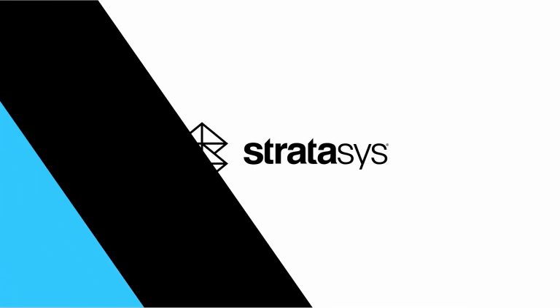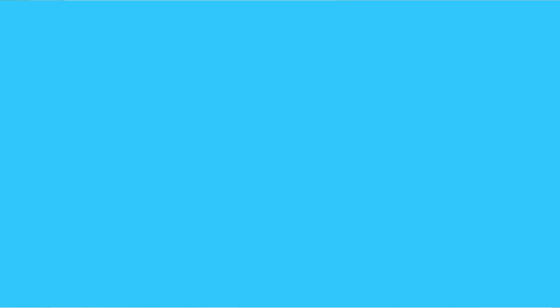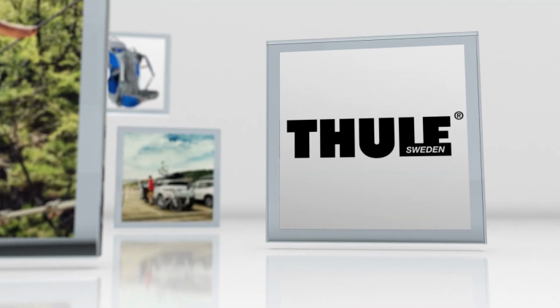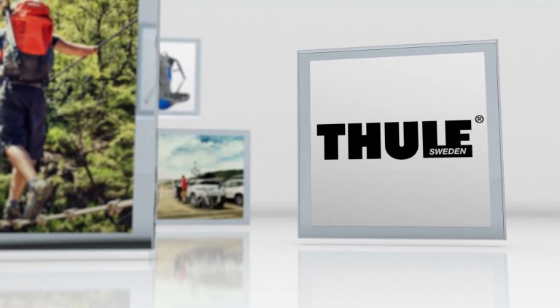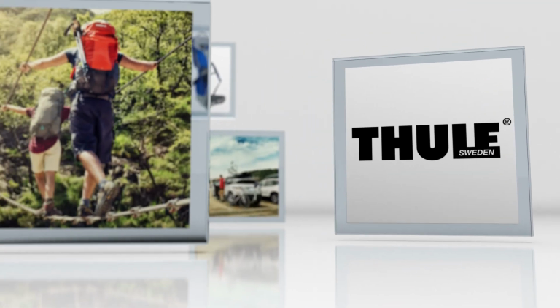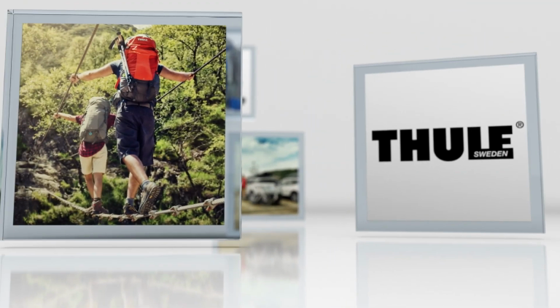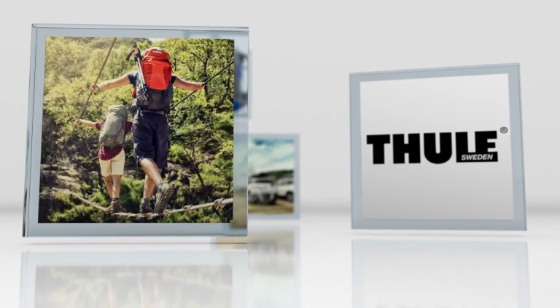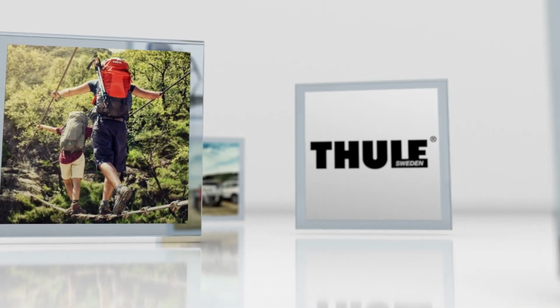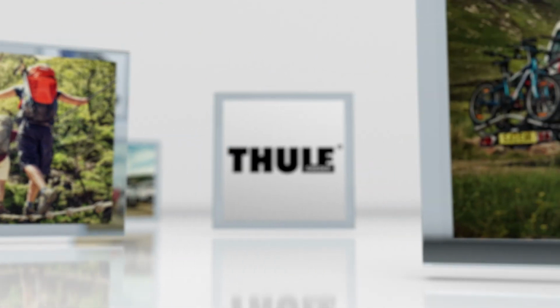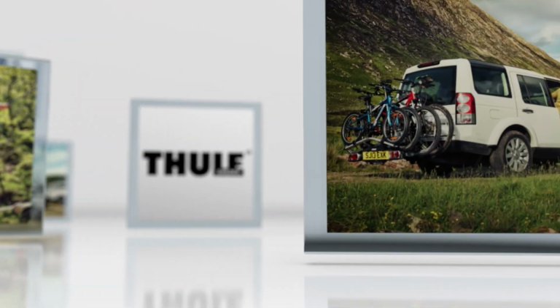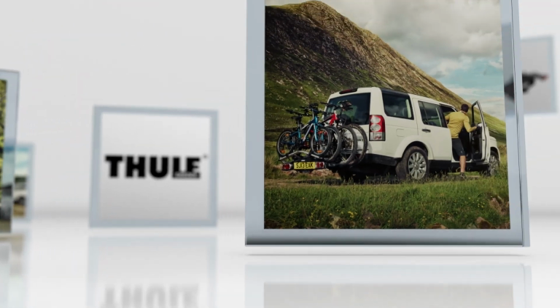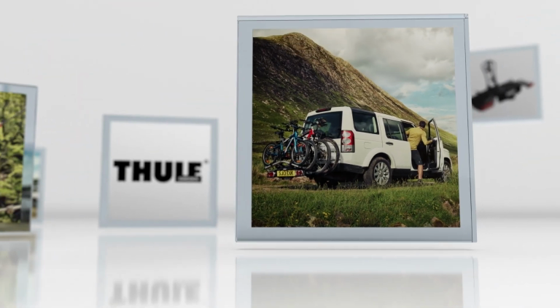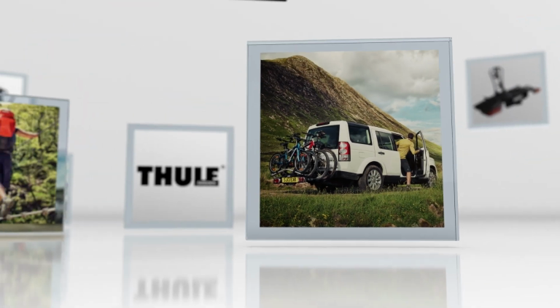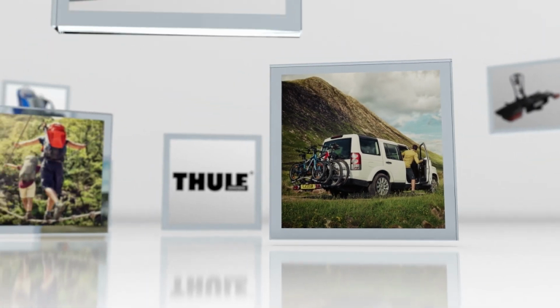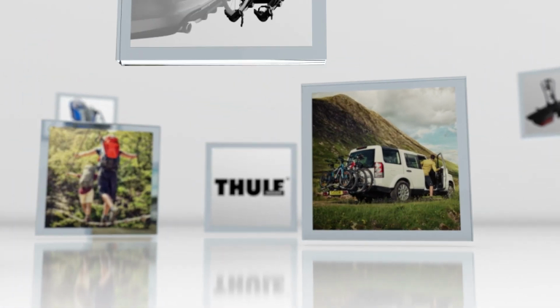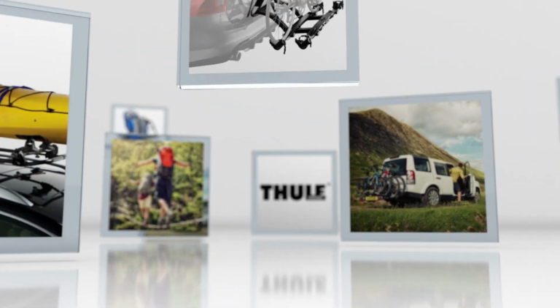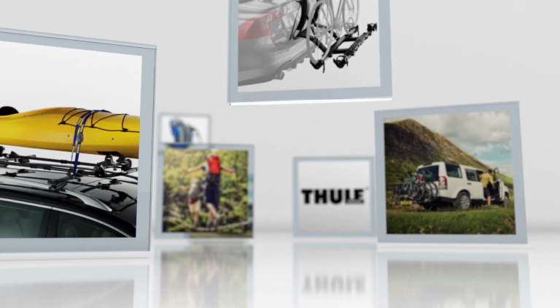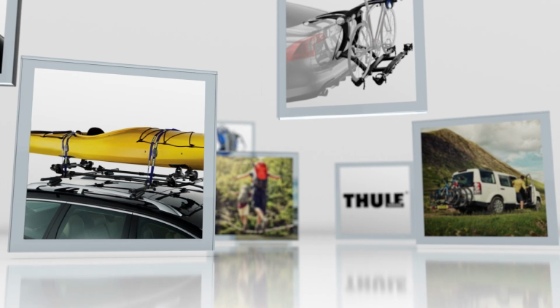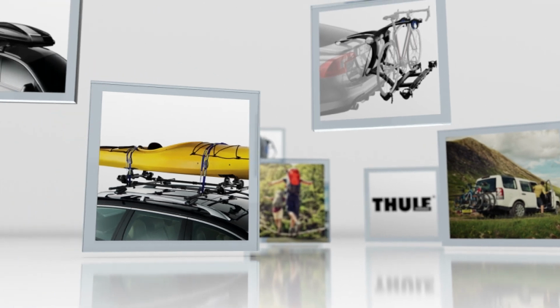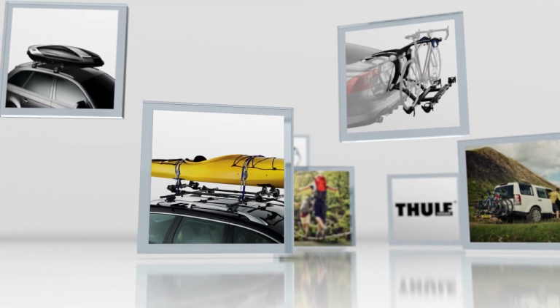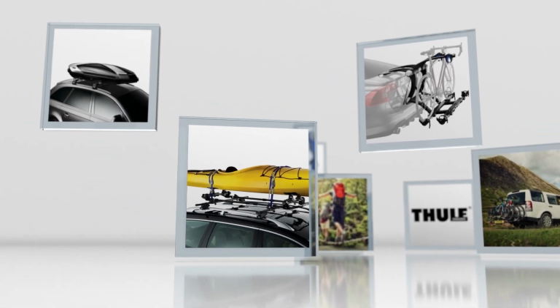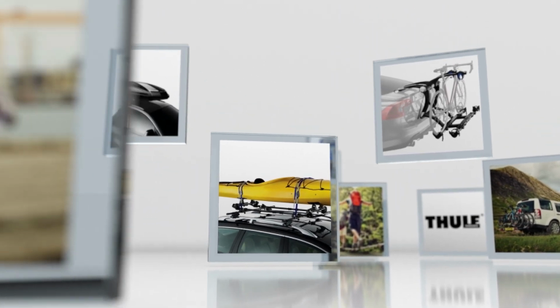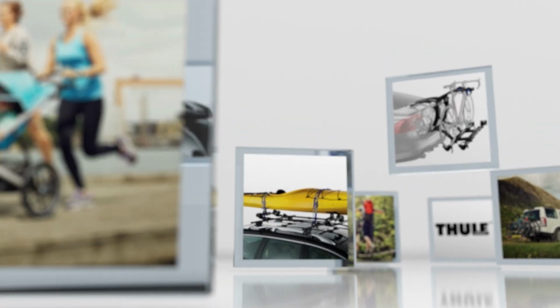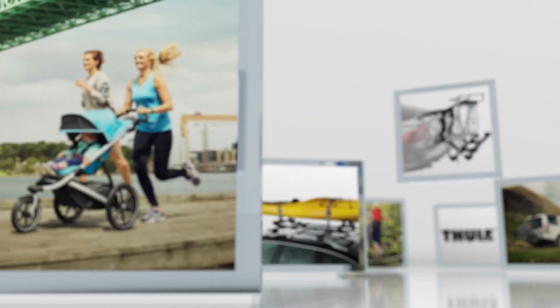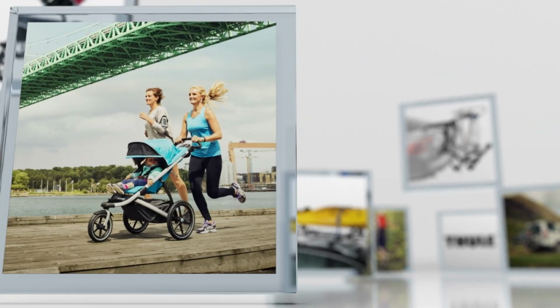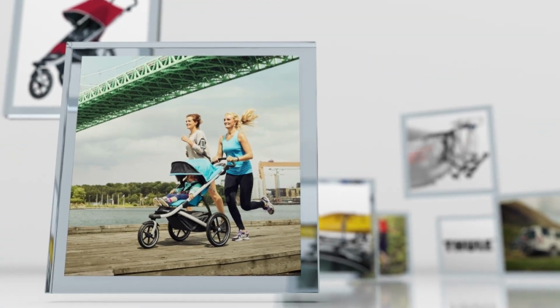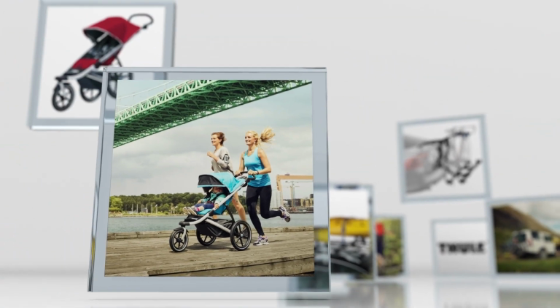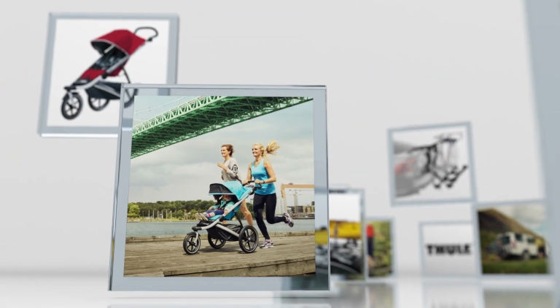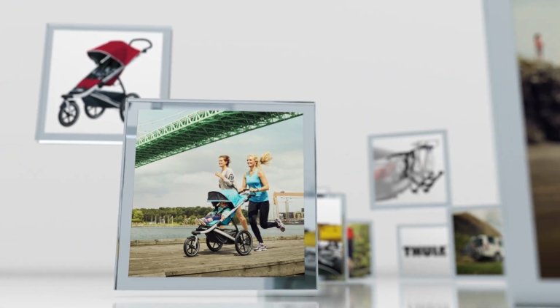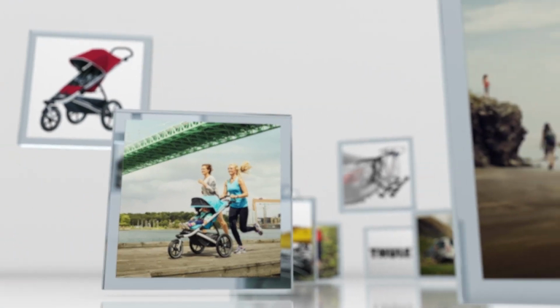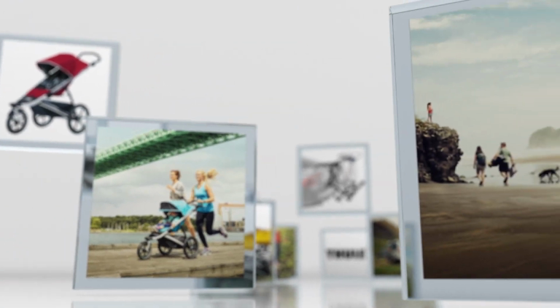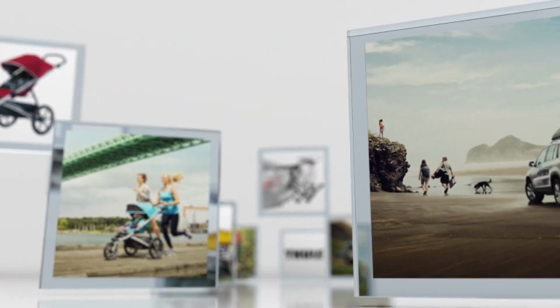Thule makes products to help you bring the things you care about to enjoy your active life. We make carriers for your kayak, for your bike. We make products to bring your kids to go do the things you want to do.